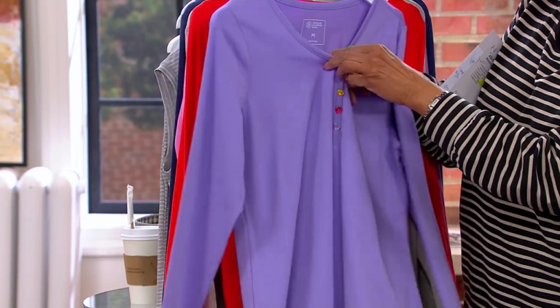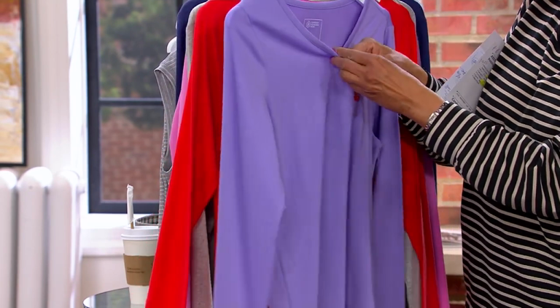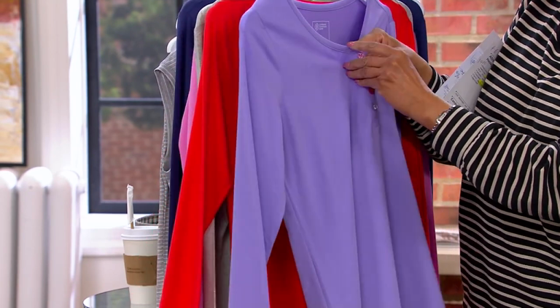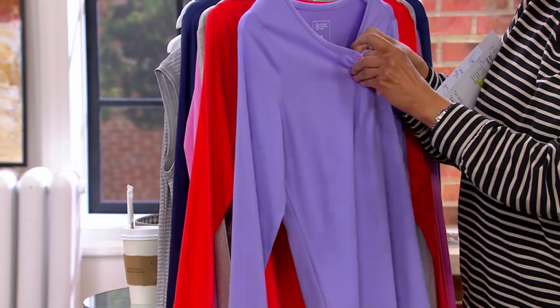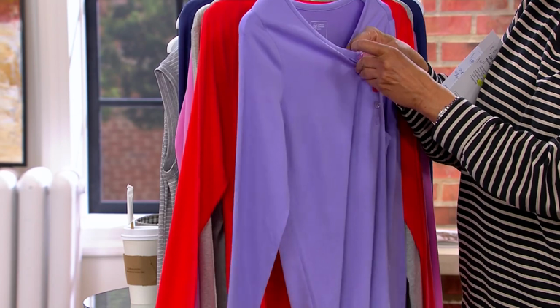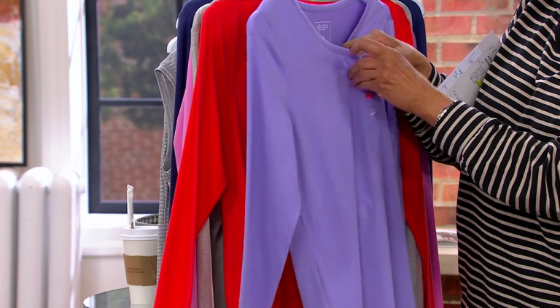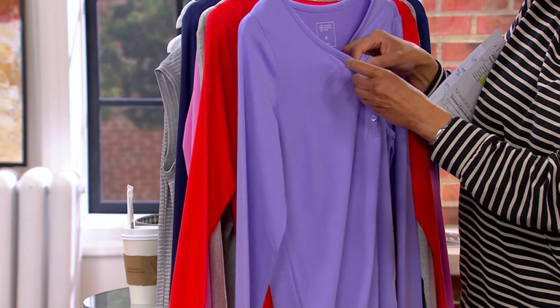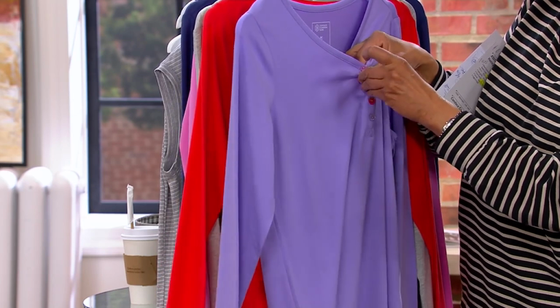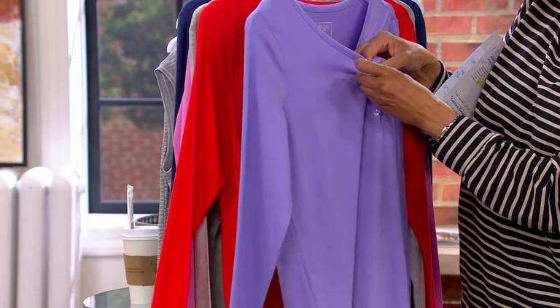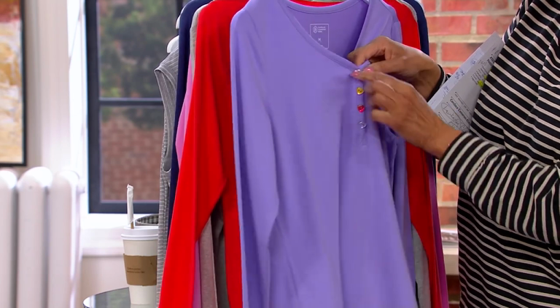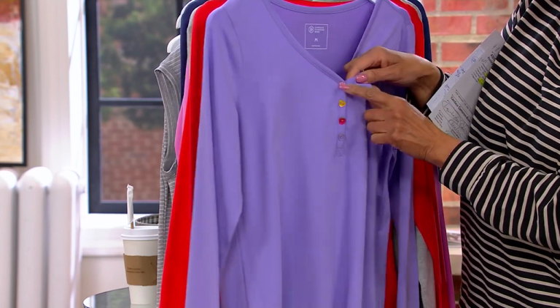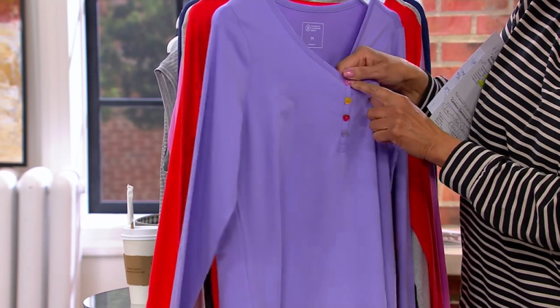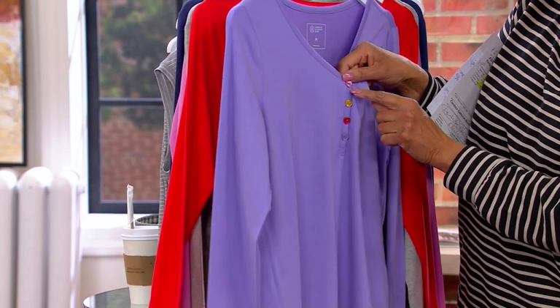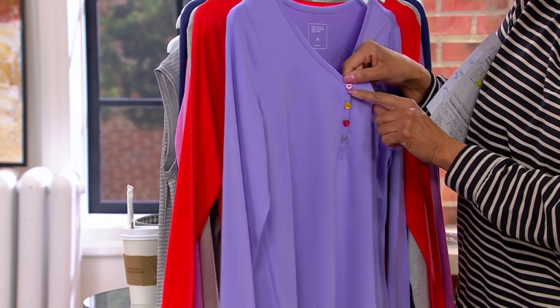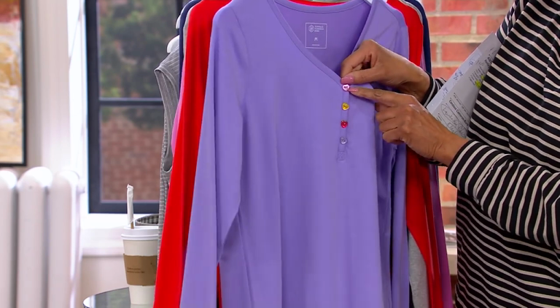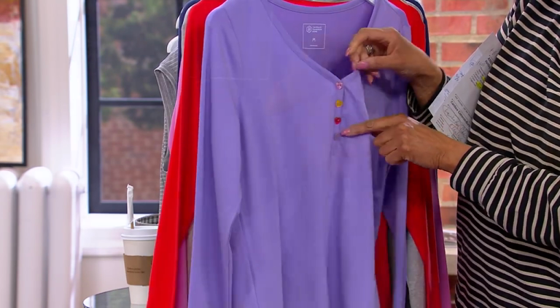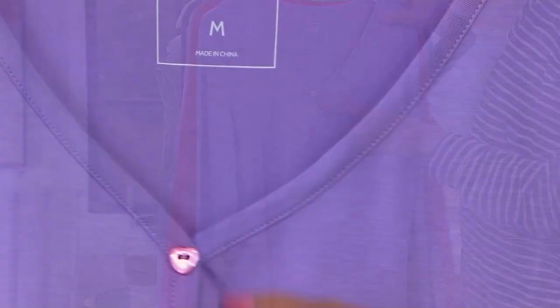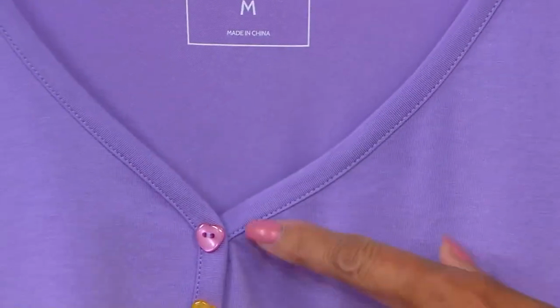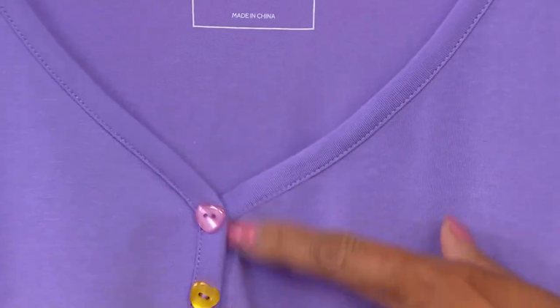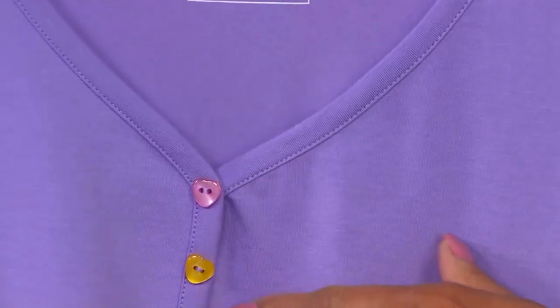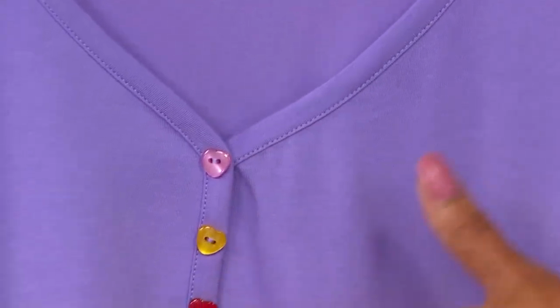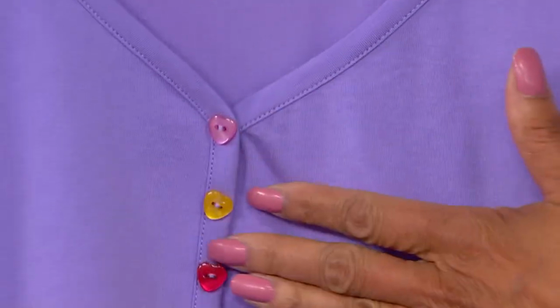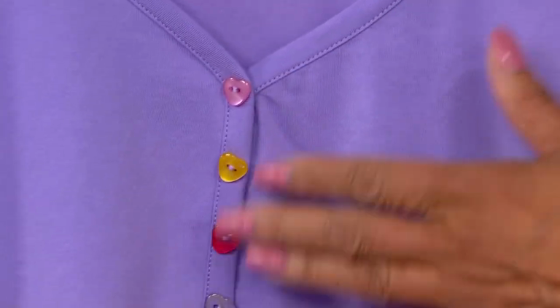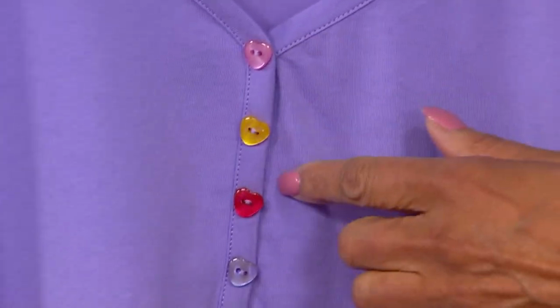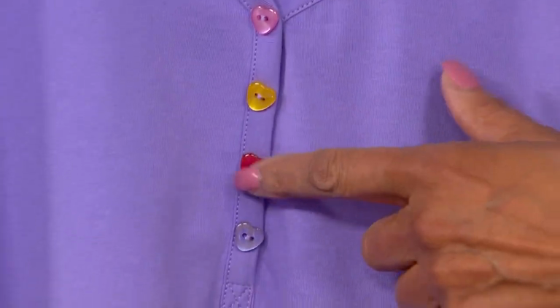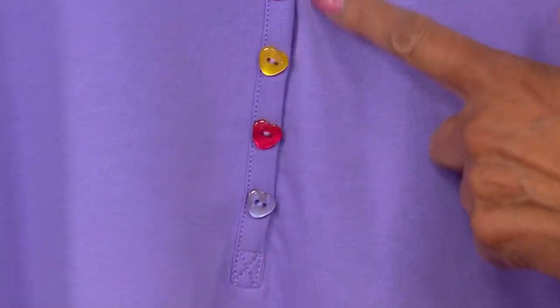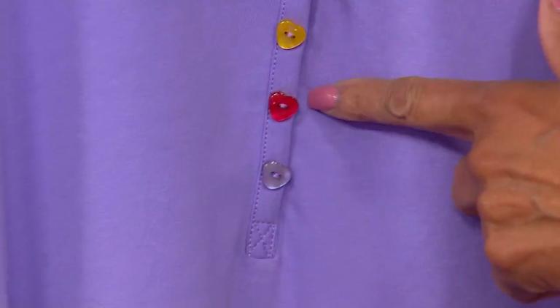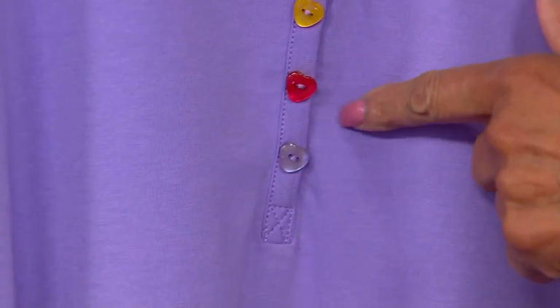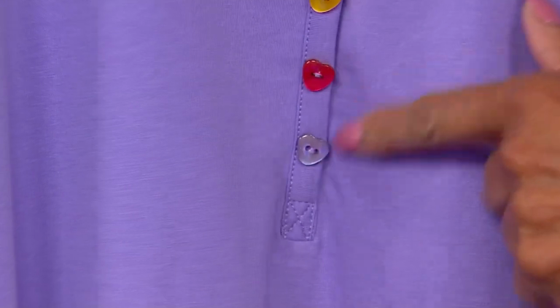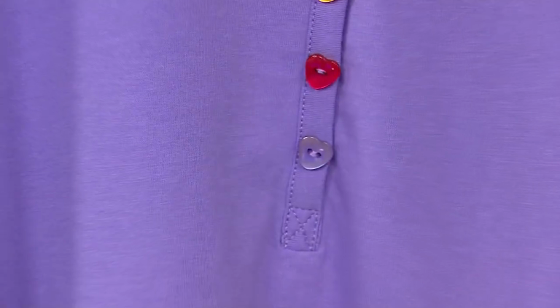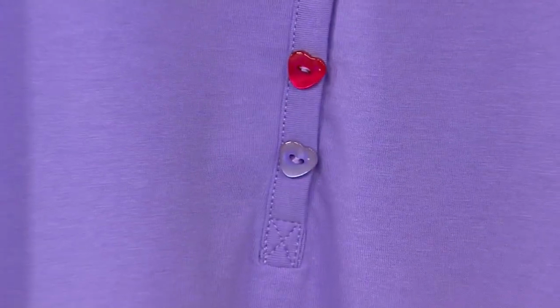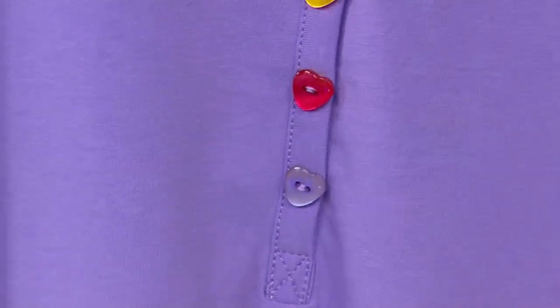Let me just double check — yeah, these are decorative, just so you know. They're positioned as a Henley look, but you don't have to worry. They're a decorative design that are attached to the blouse.